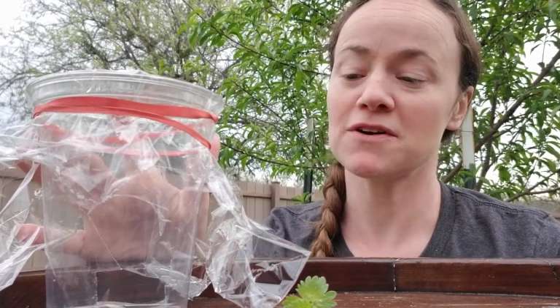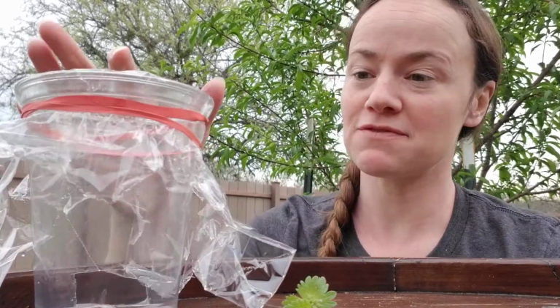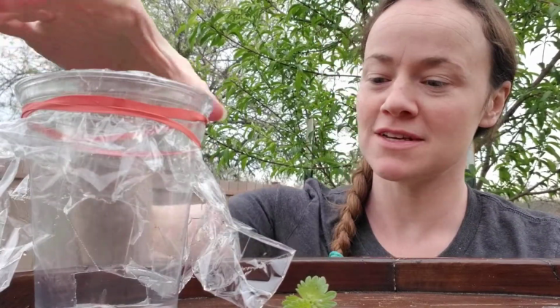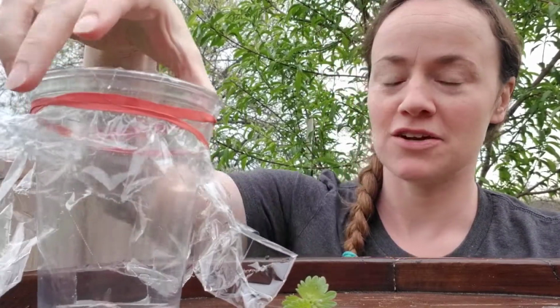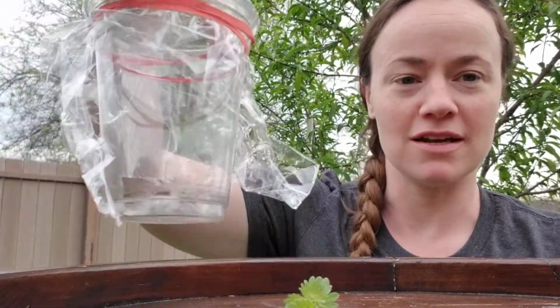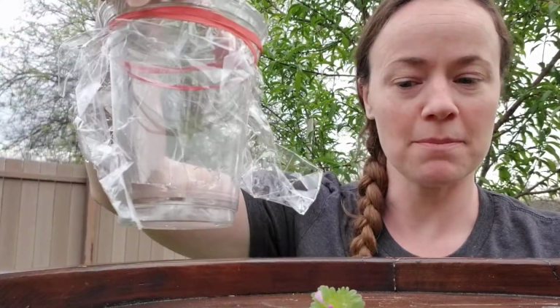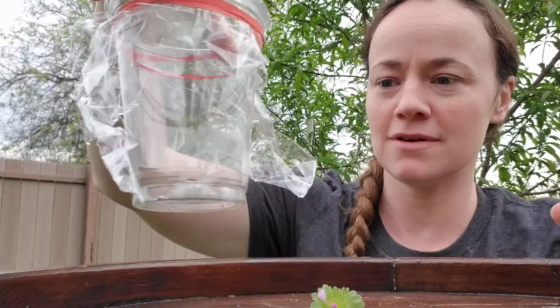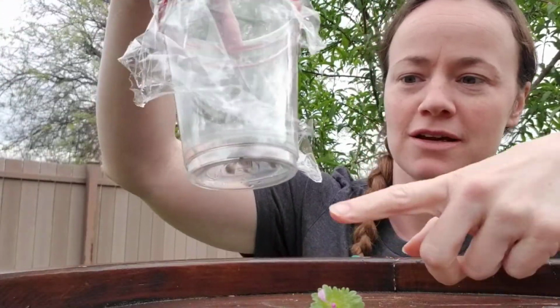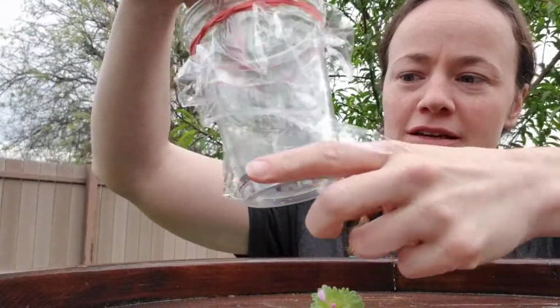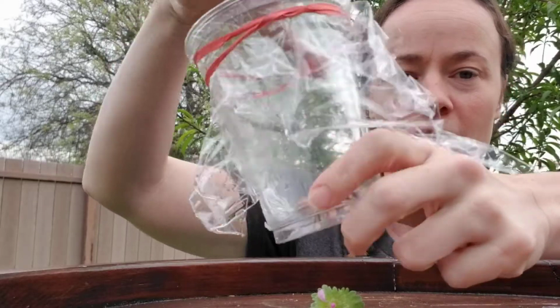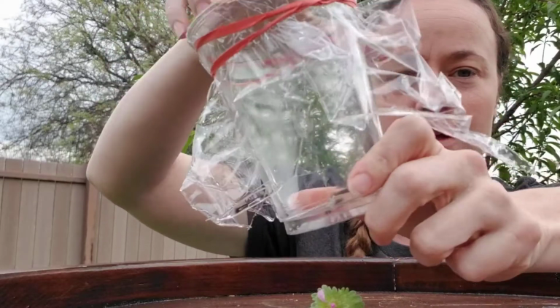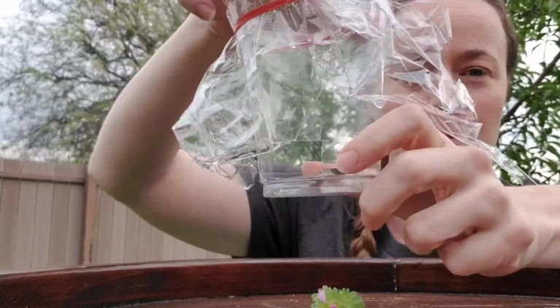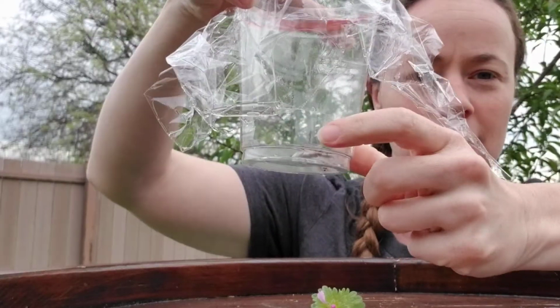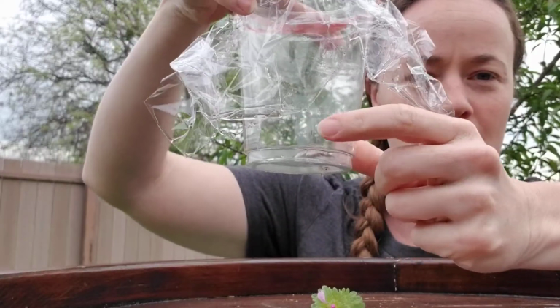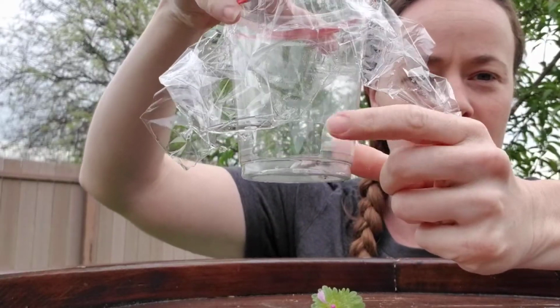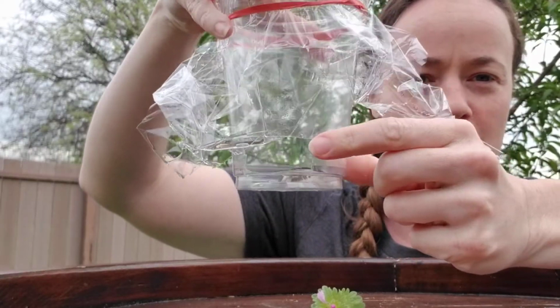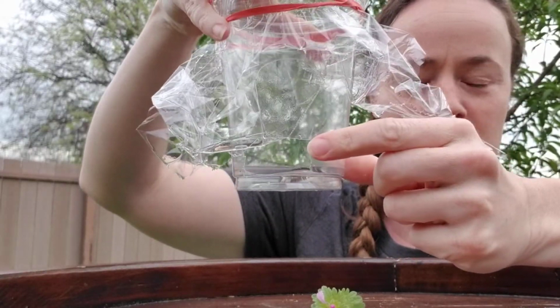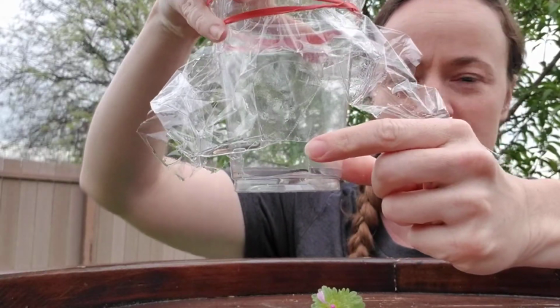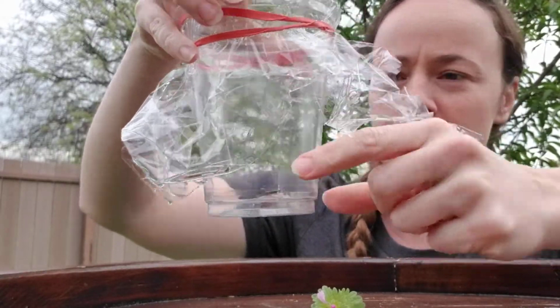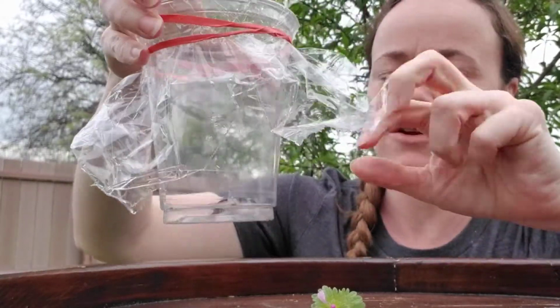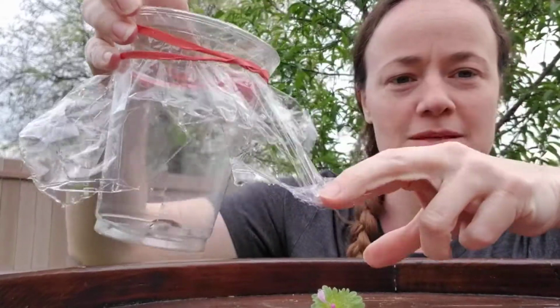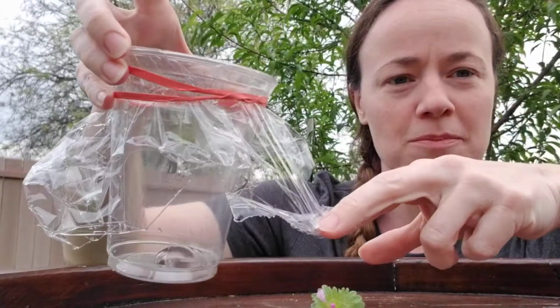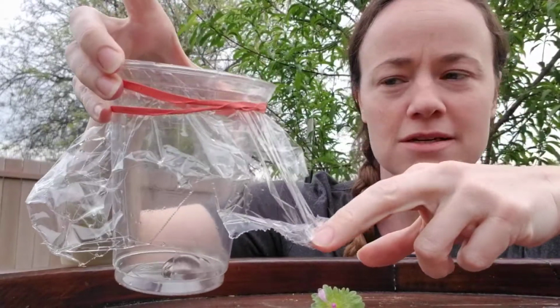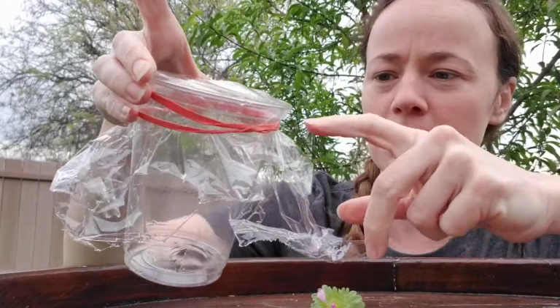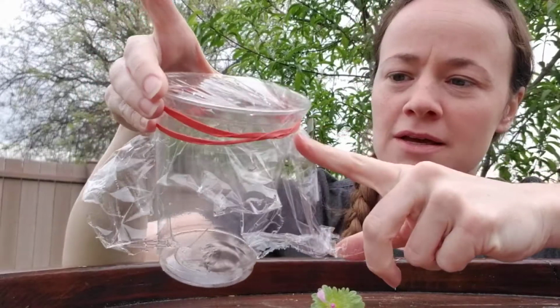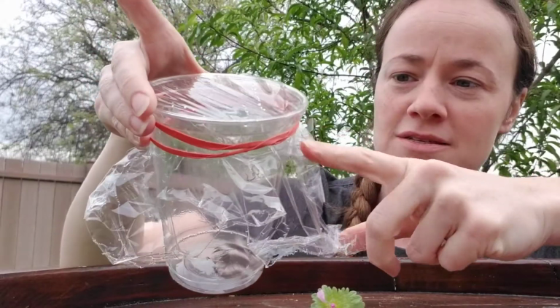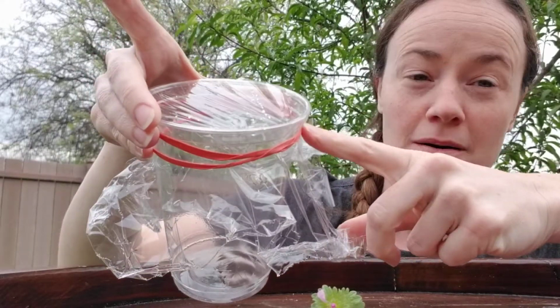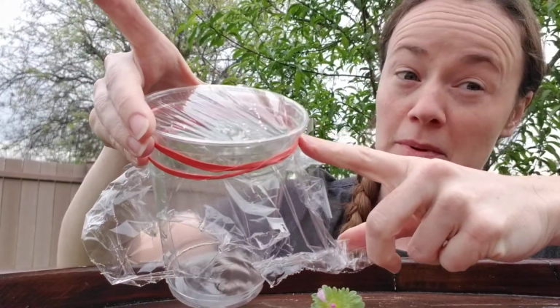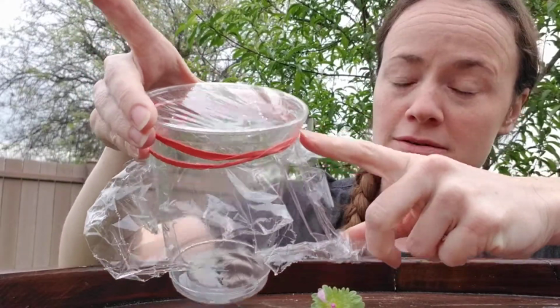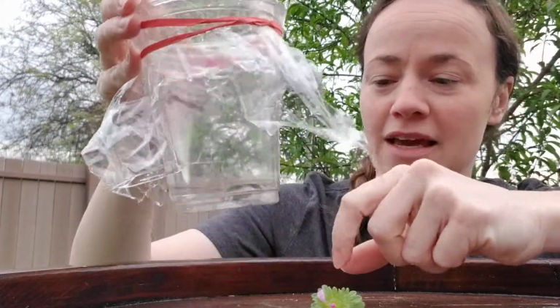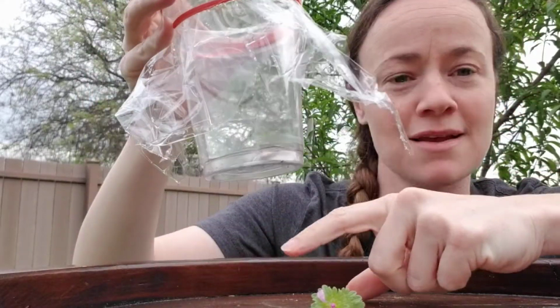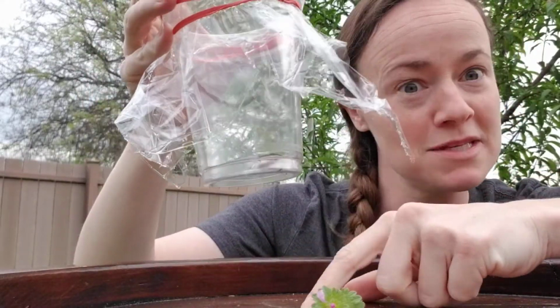First things first, you're going to need a cup. You're going to need to cut a hole in the cup right here — this is where your specimens go. You're going to need some clear plastic wrap, some rubber band, and specimens.